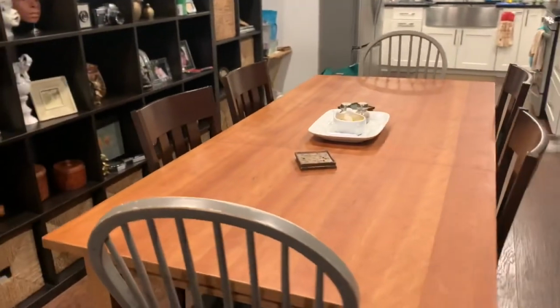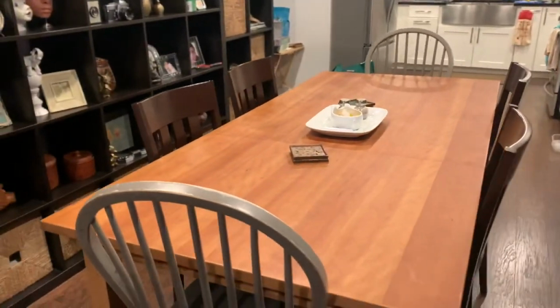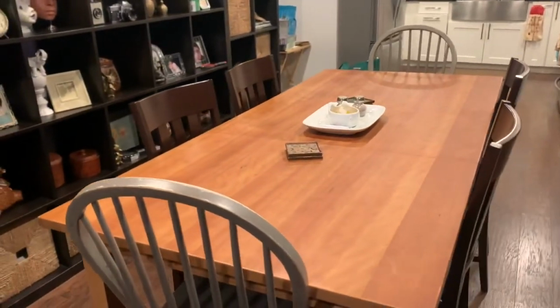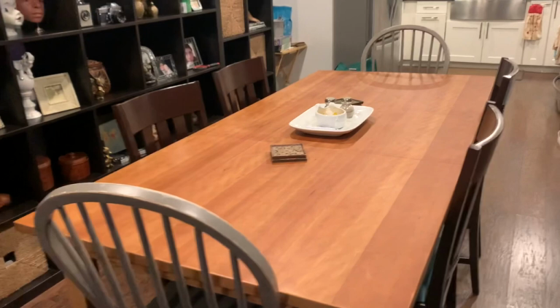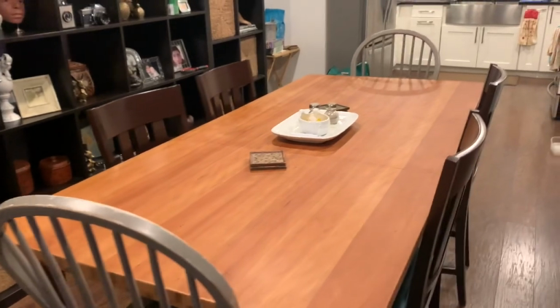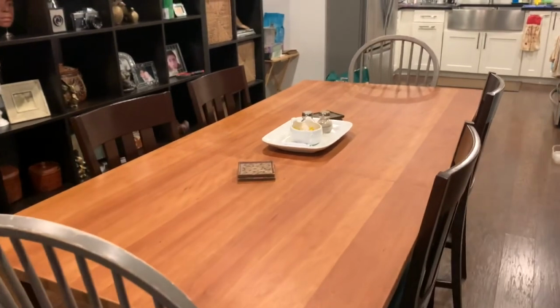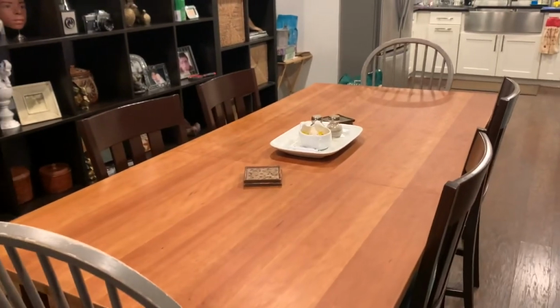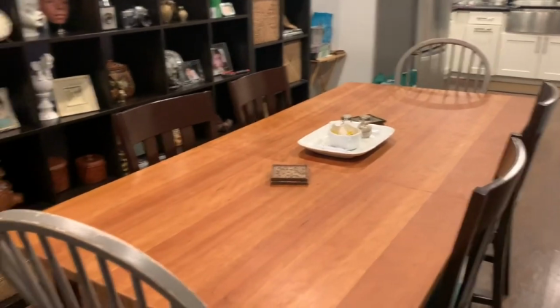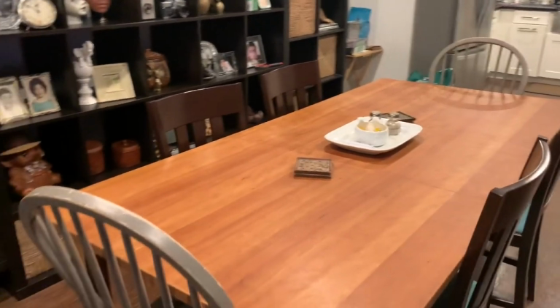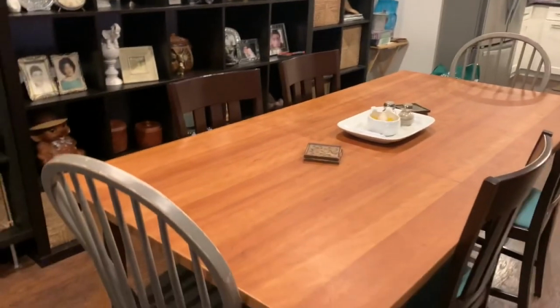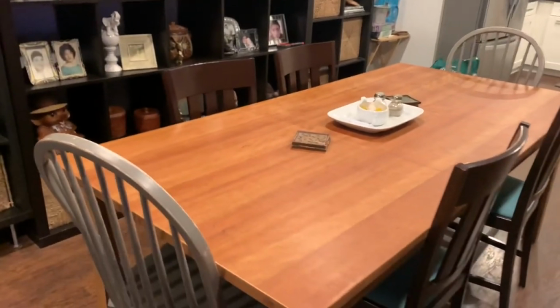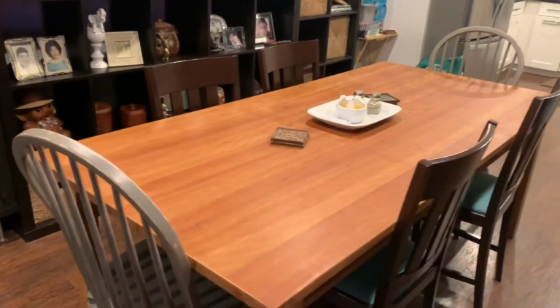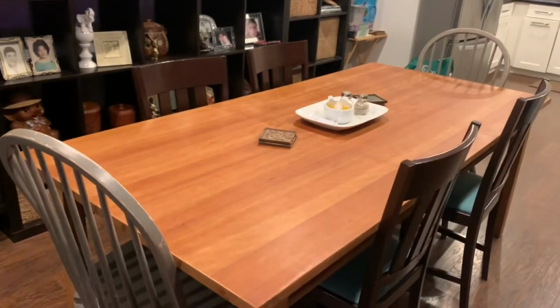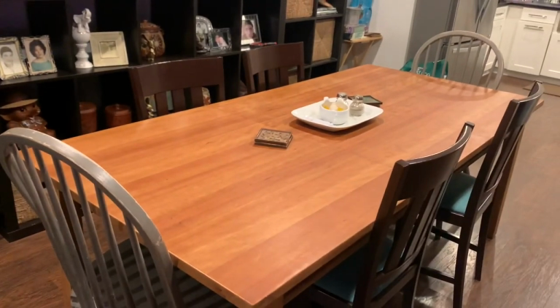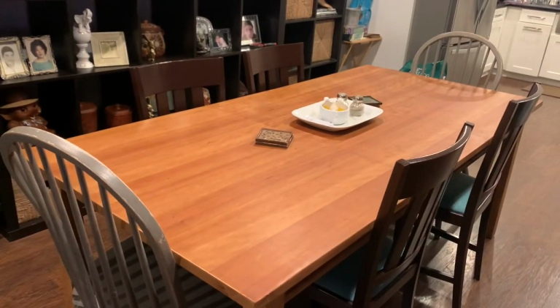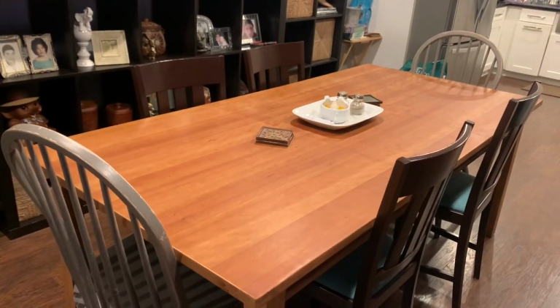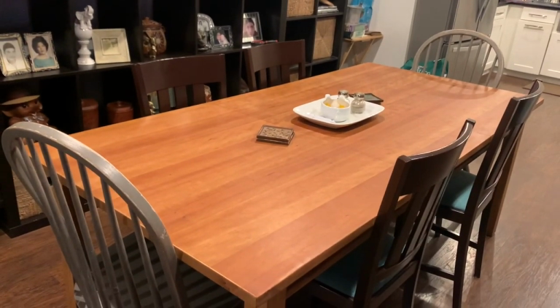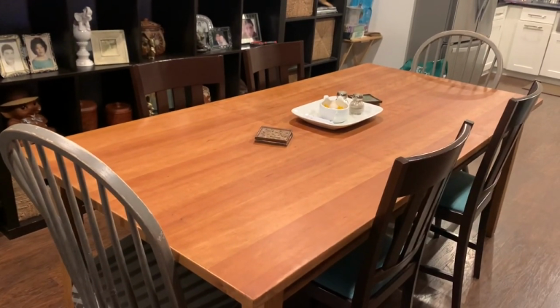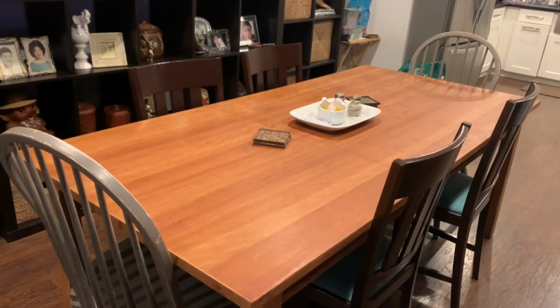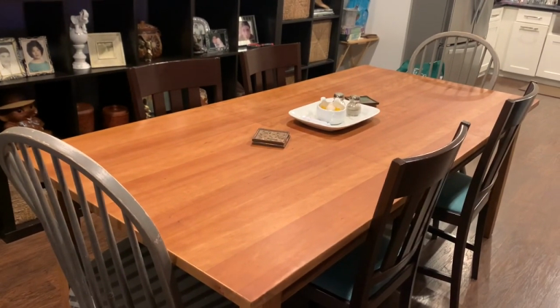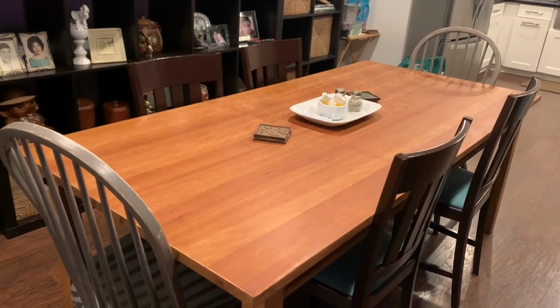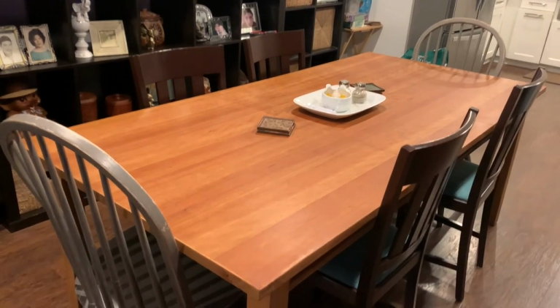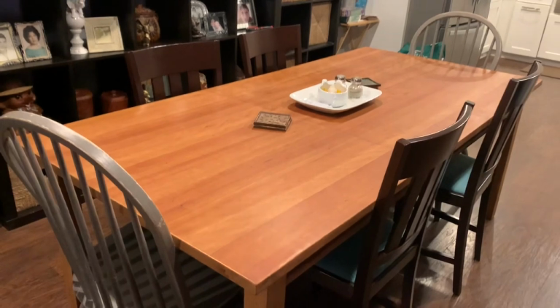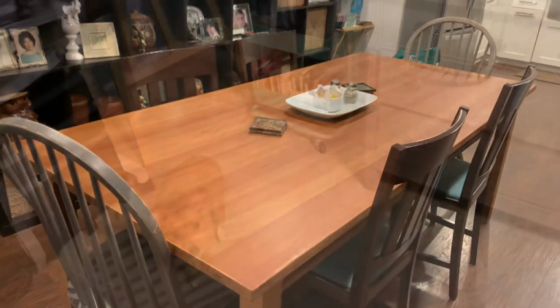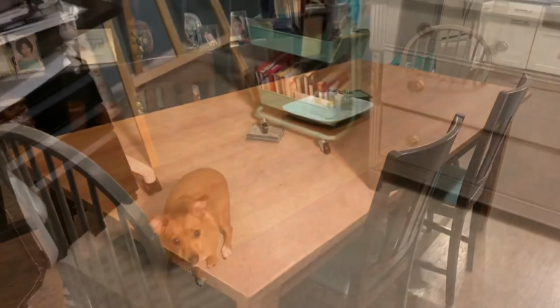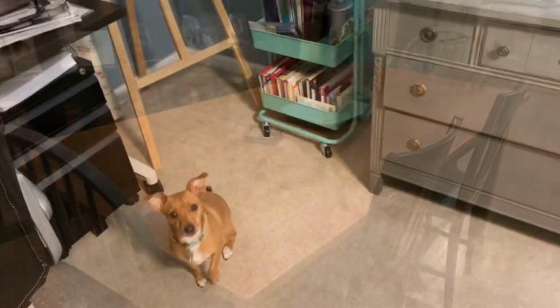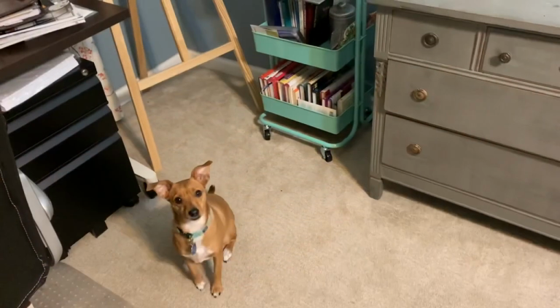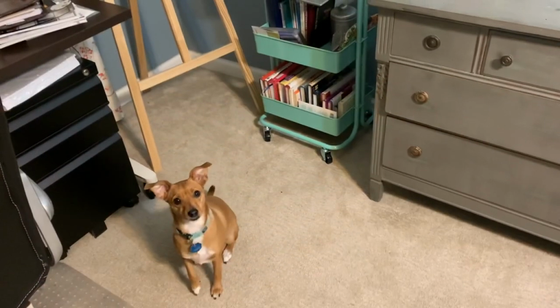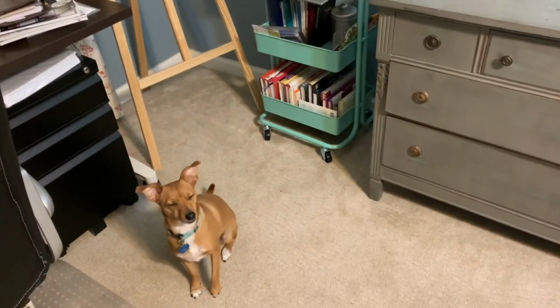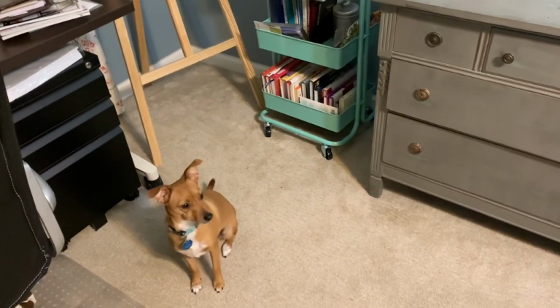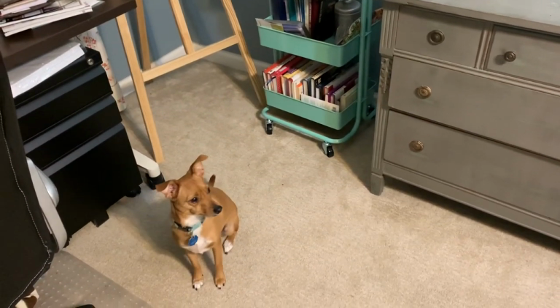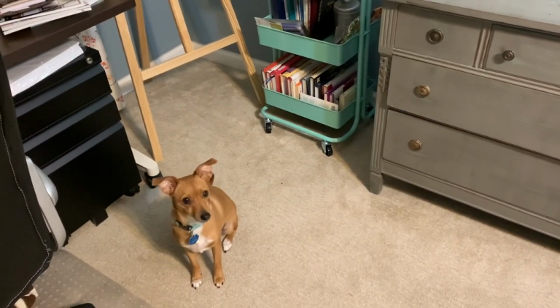And the heavens part and it shines — a clean table! Say hi, Annie. Say hello.